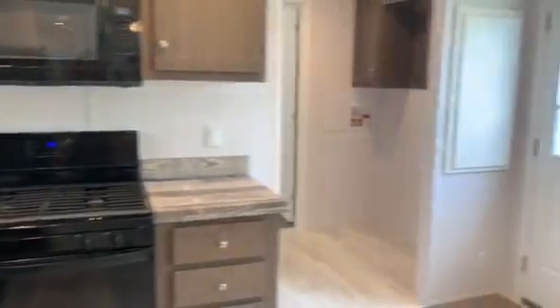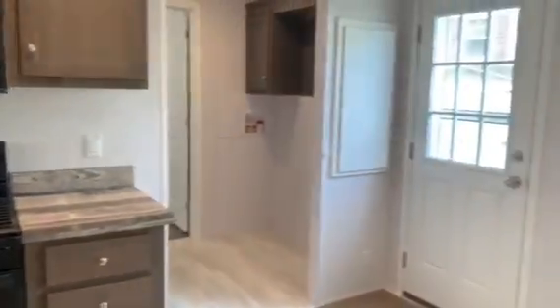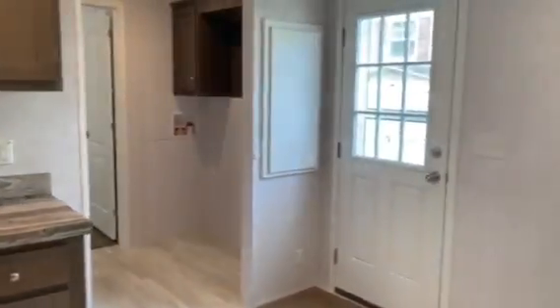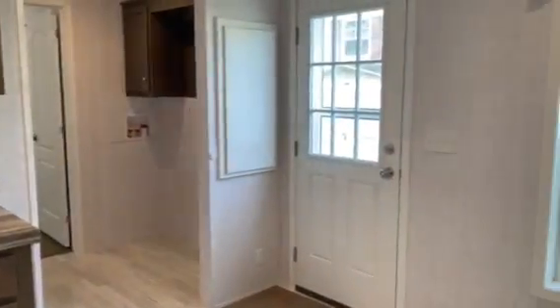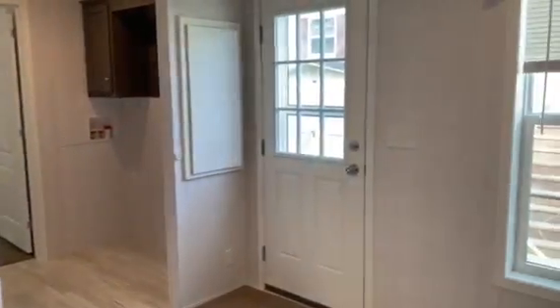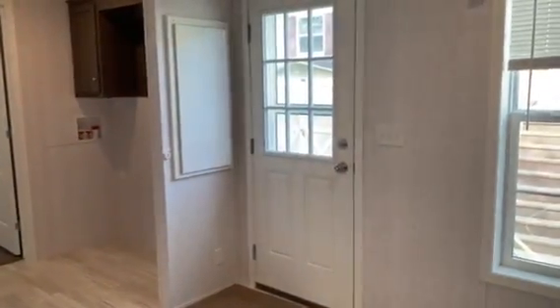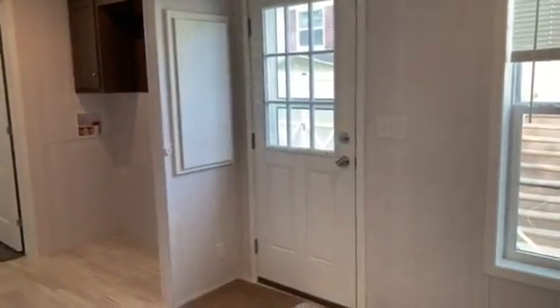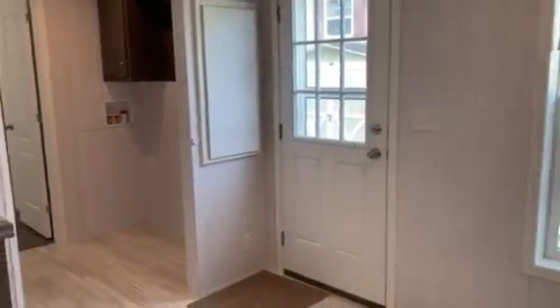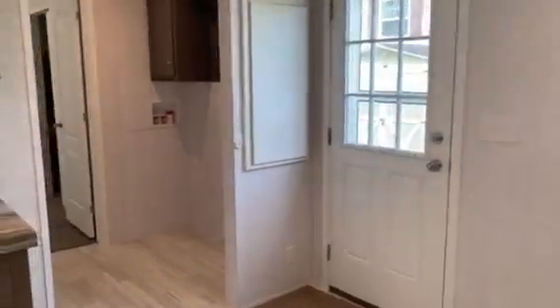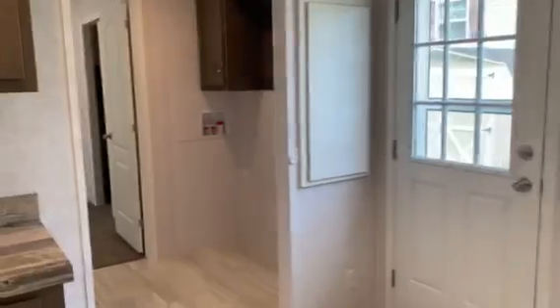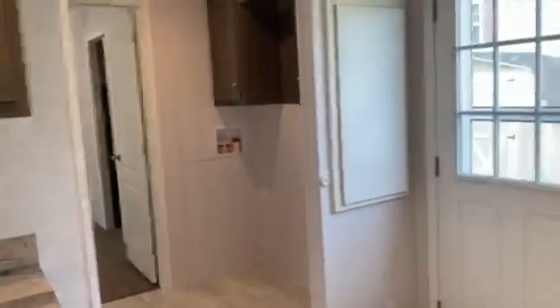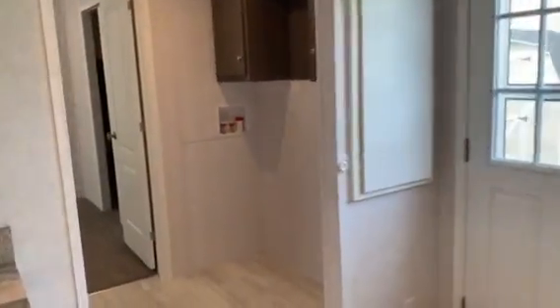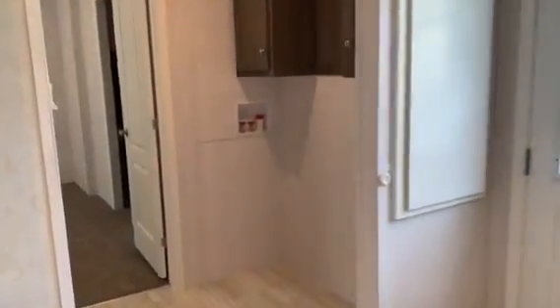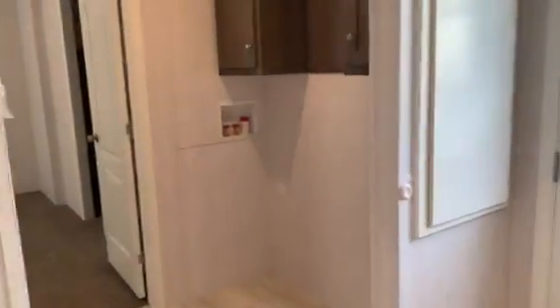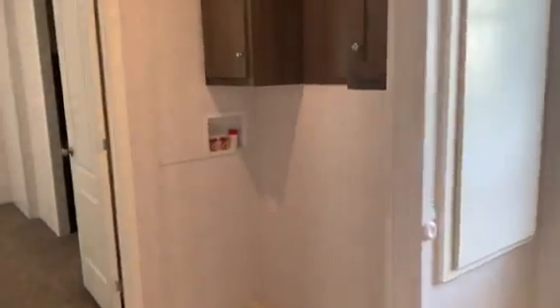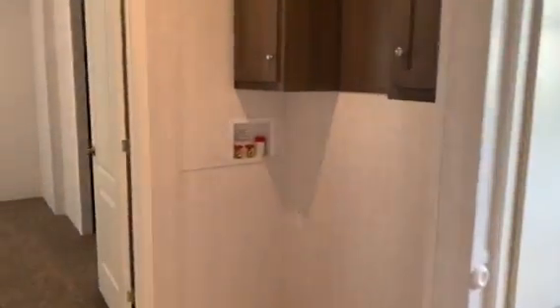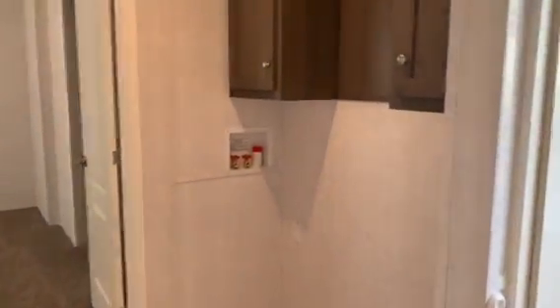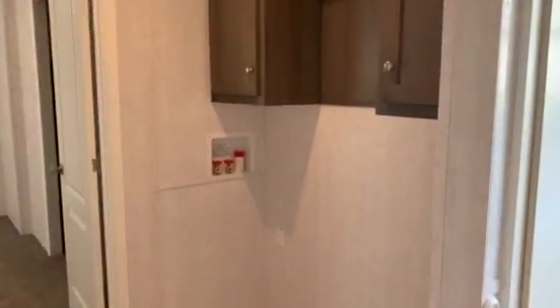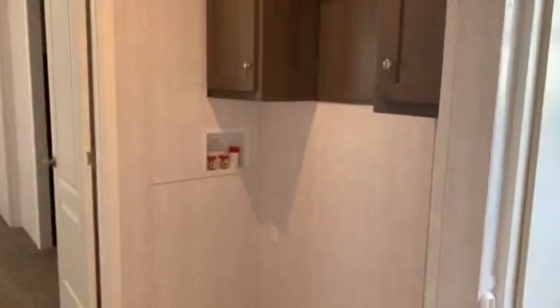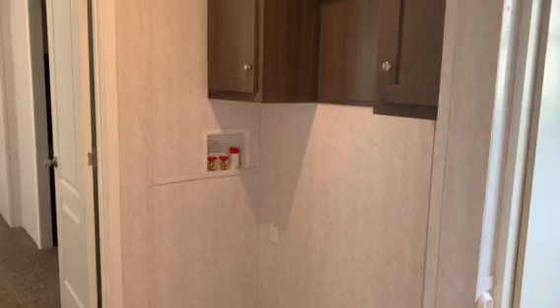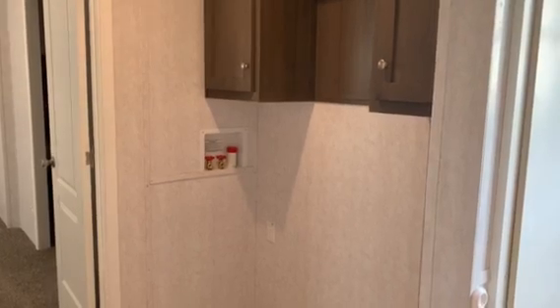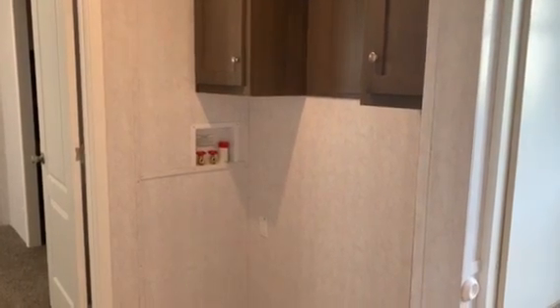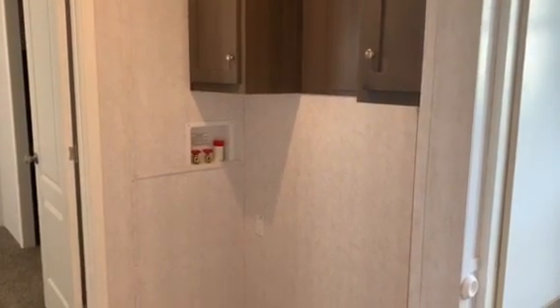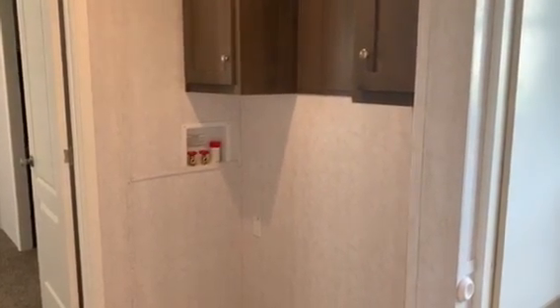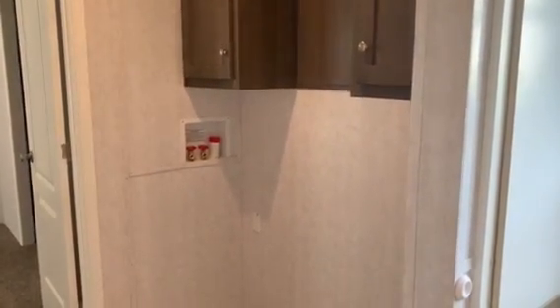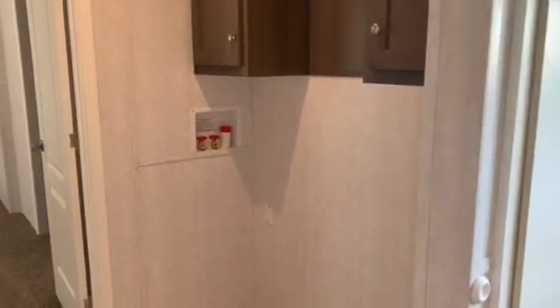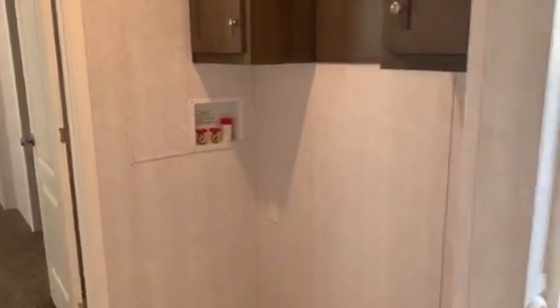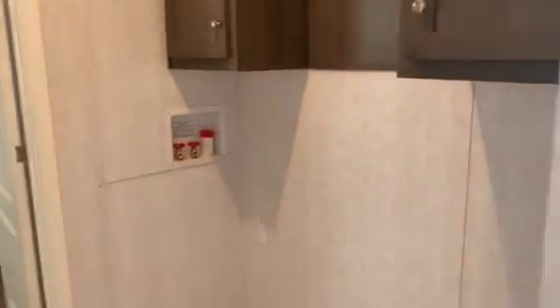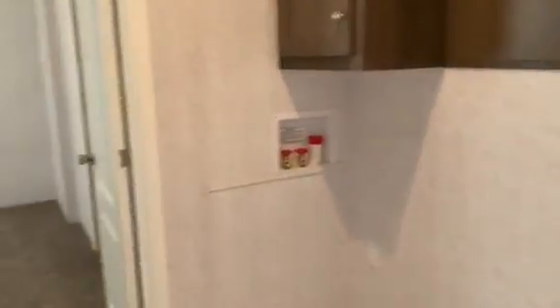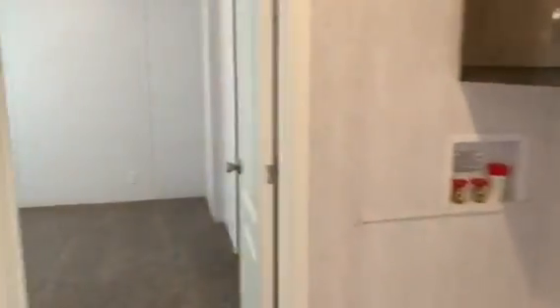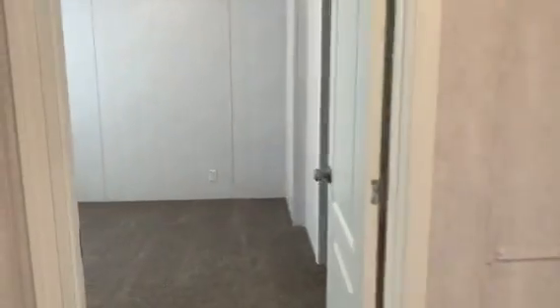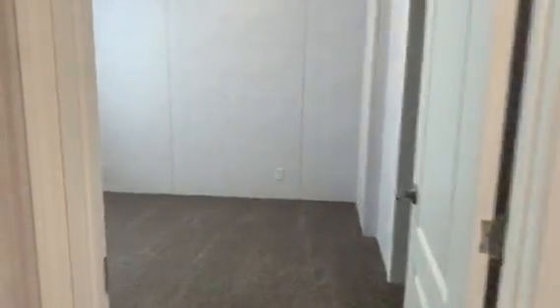This is our emergency exit. We then go into the master bedroom. Outside here is where we can fit a full-size washer and dryer, and then we enter into our bedroom.